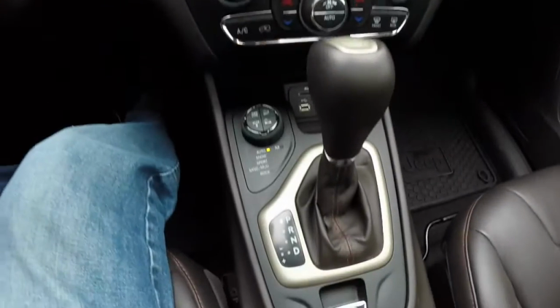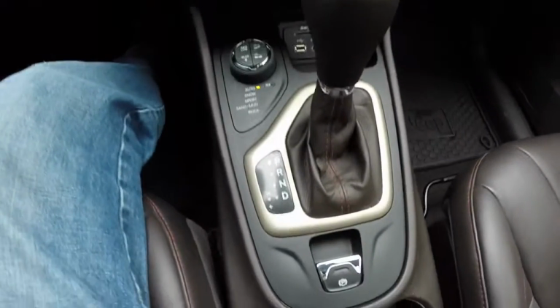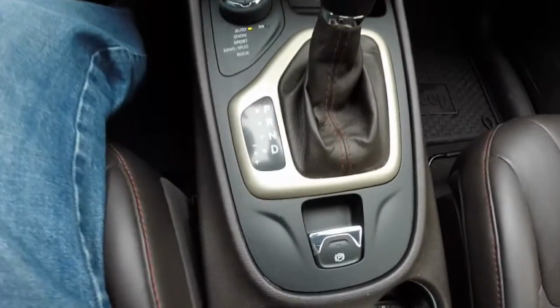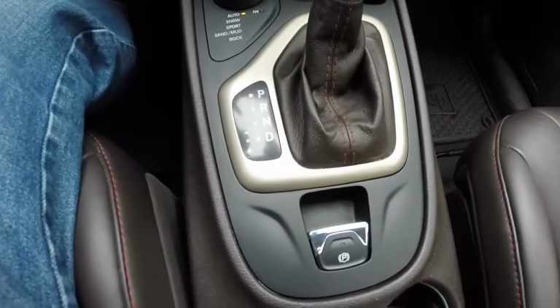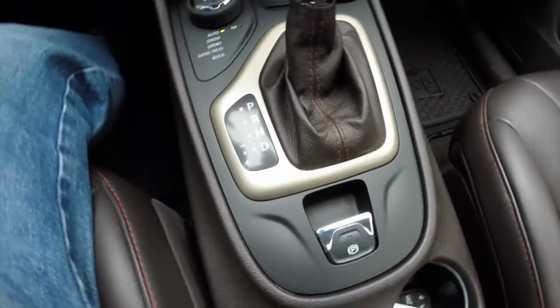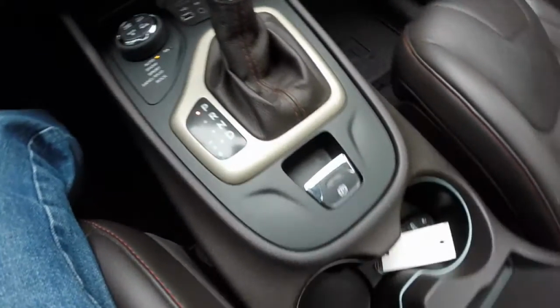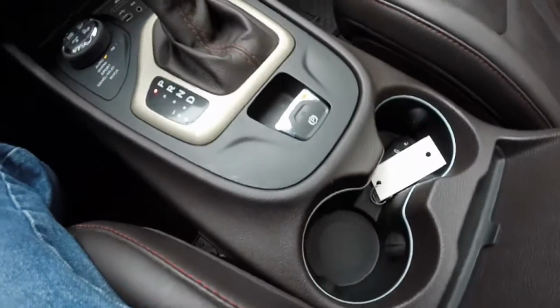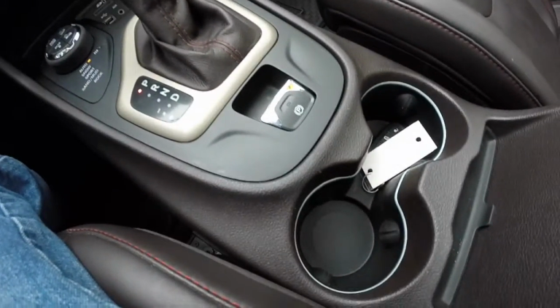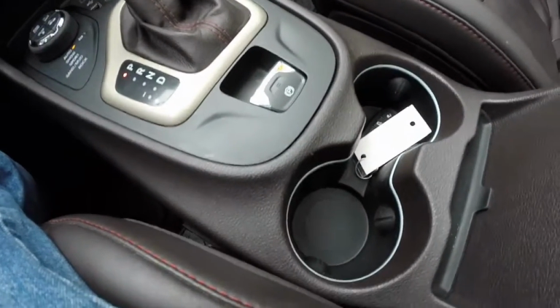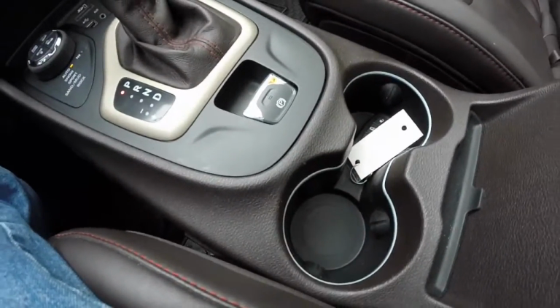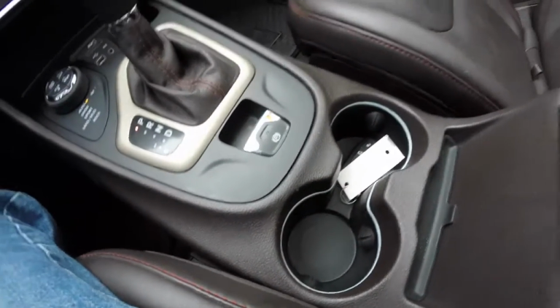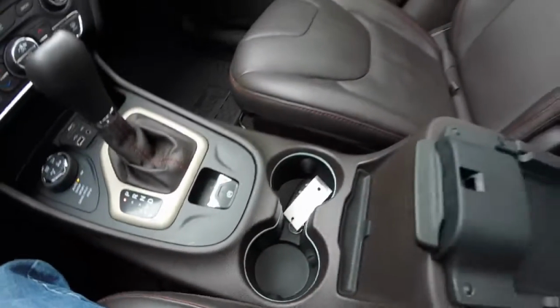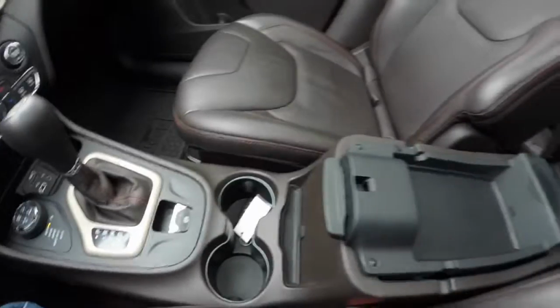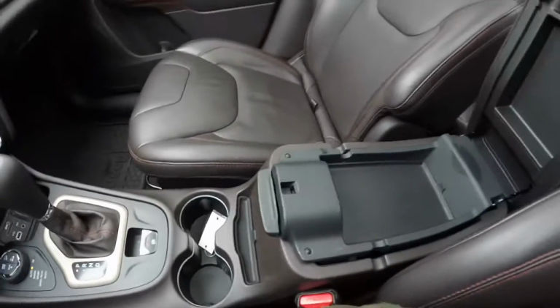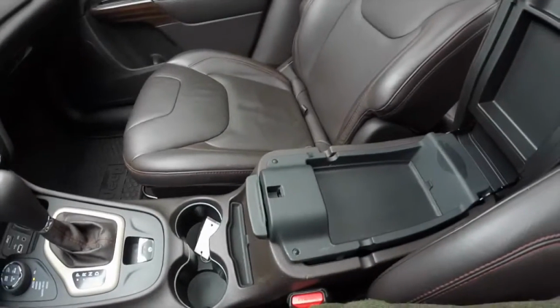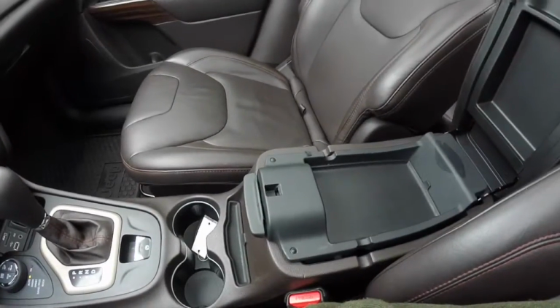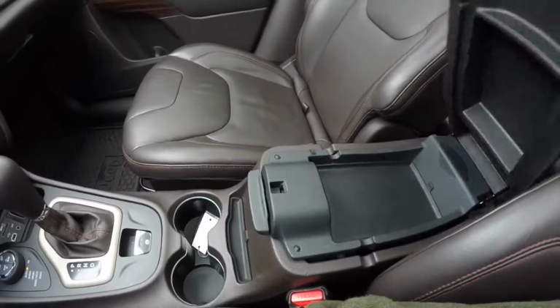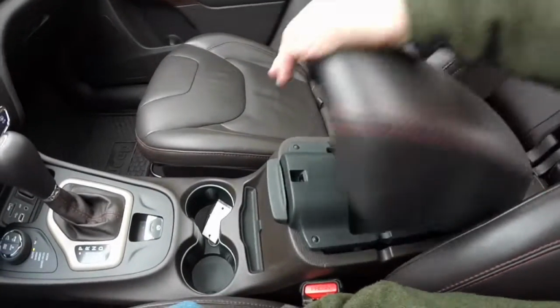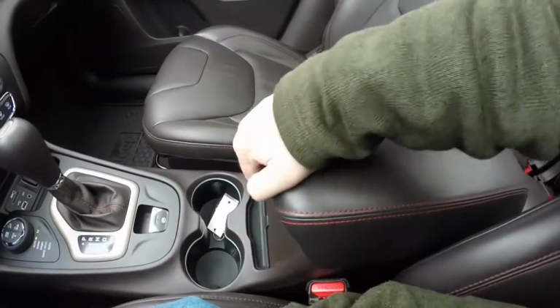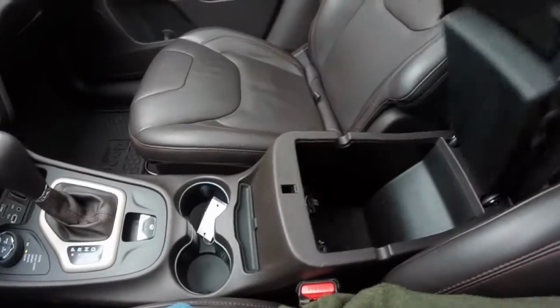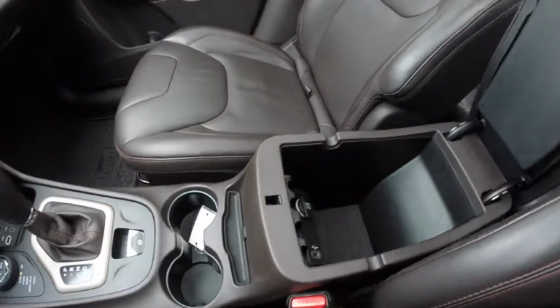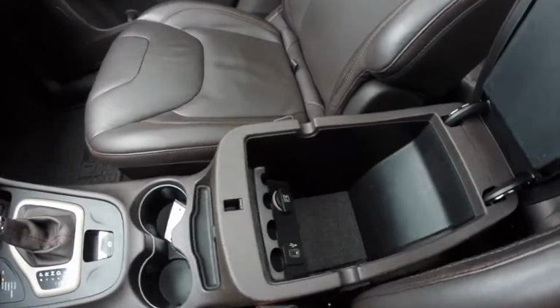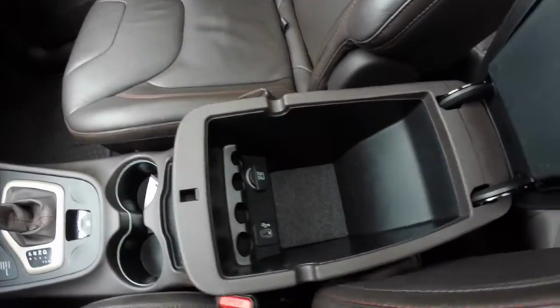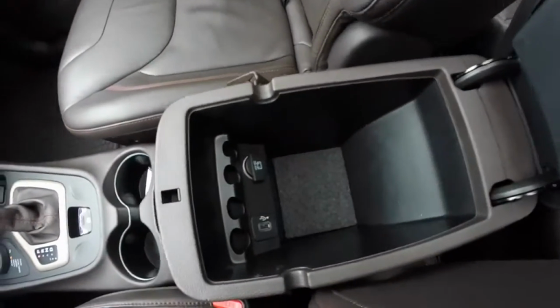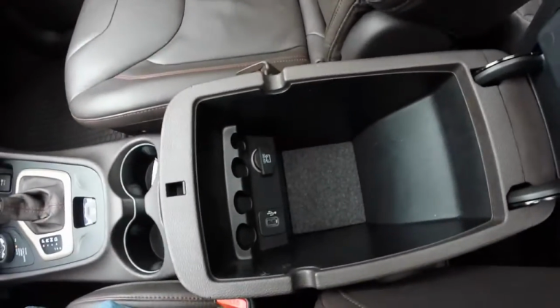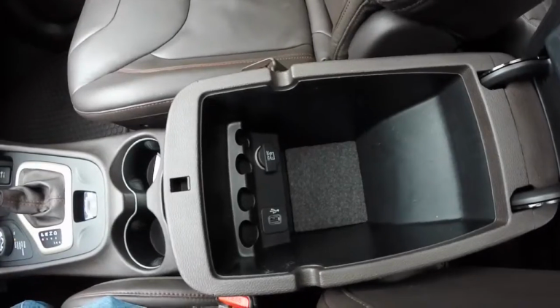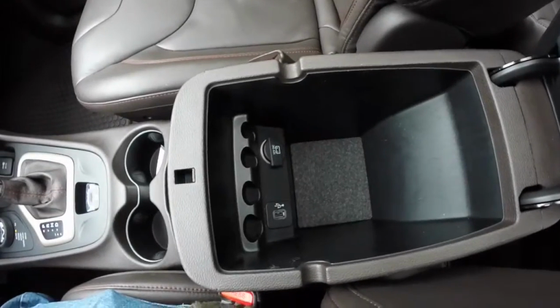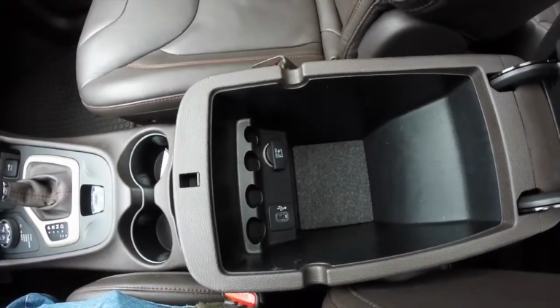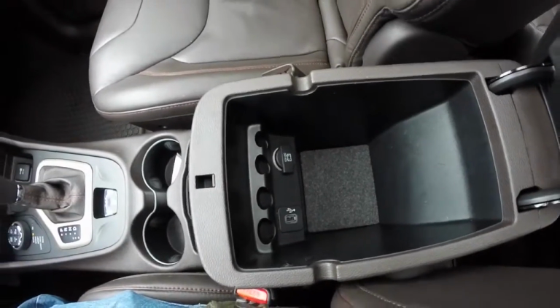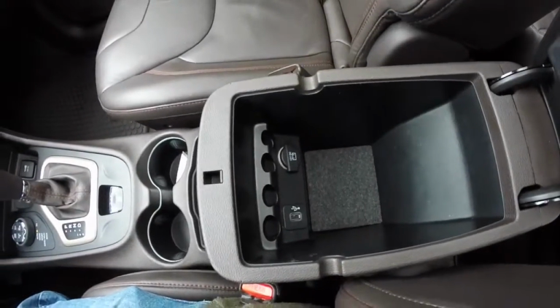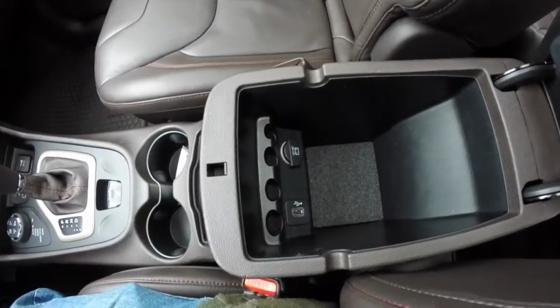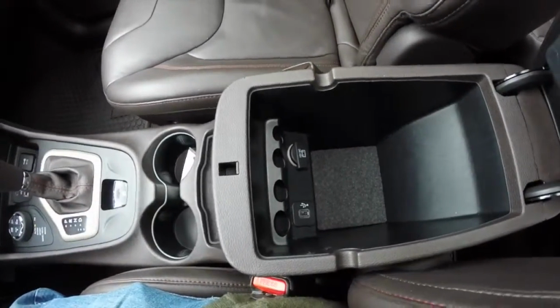Moving on down, there's an electronic parking brake and illuminated cupholders. In the center armrest you have two-level storage that features a USB charging port and a 12-volt charging port as well.